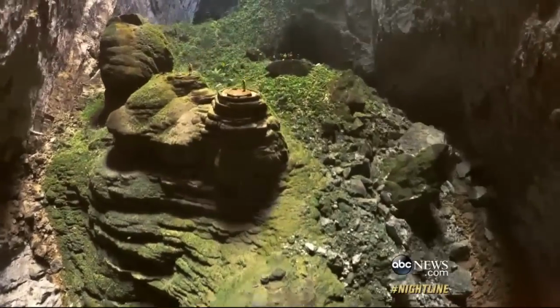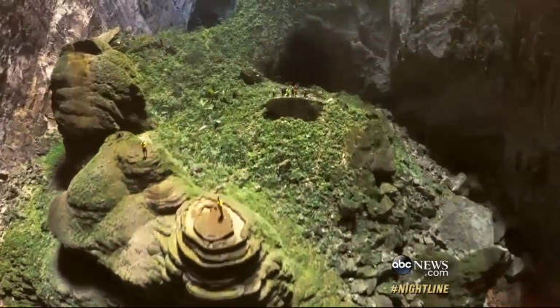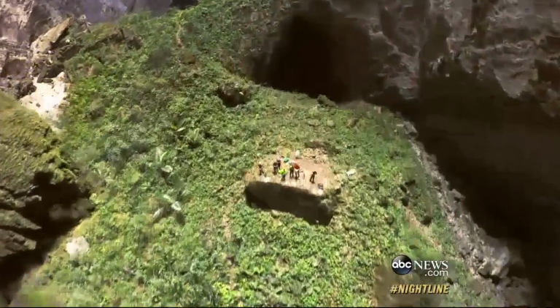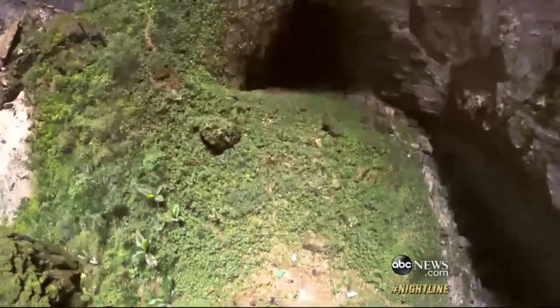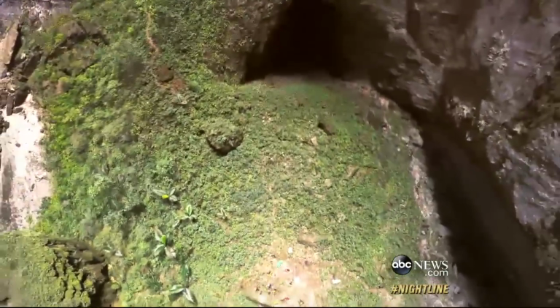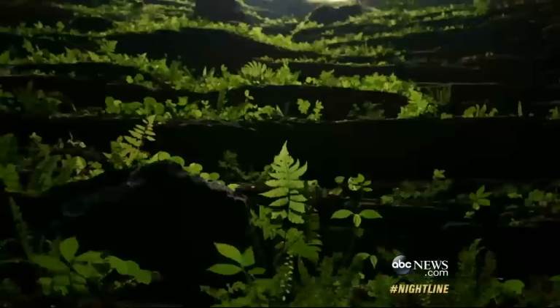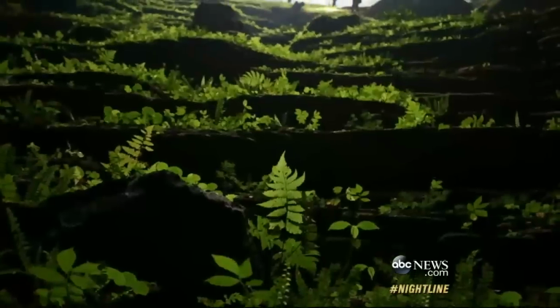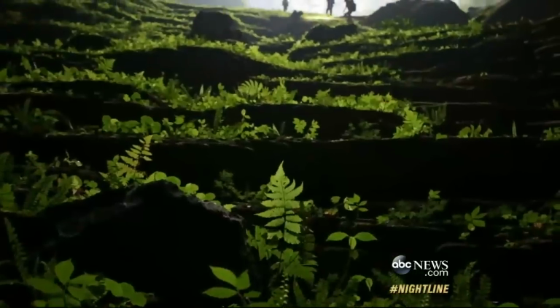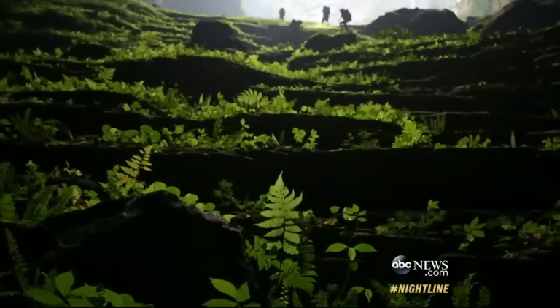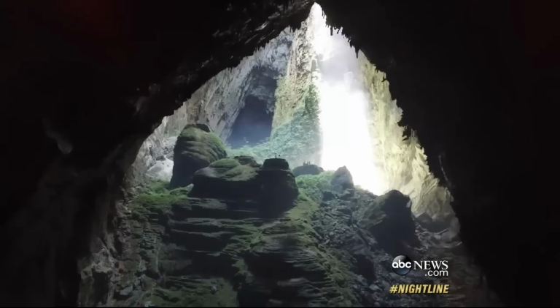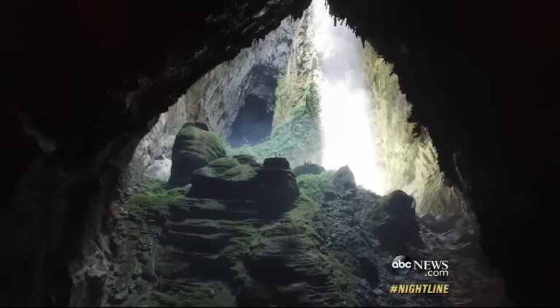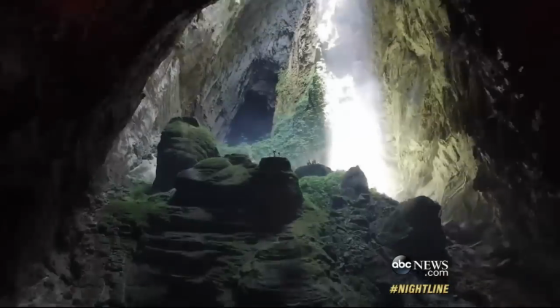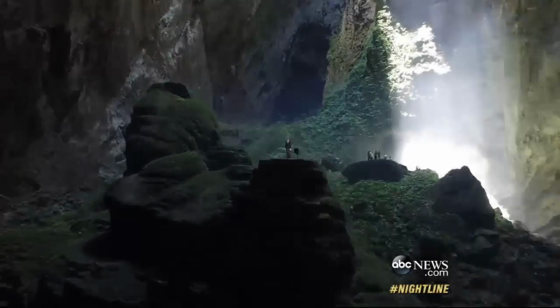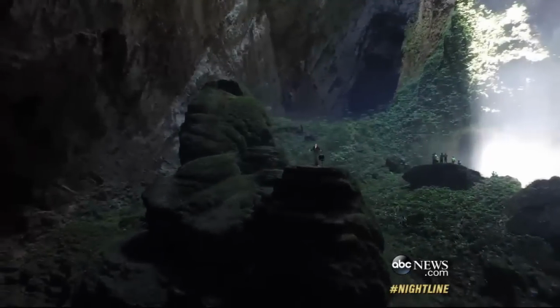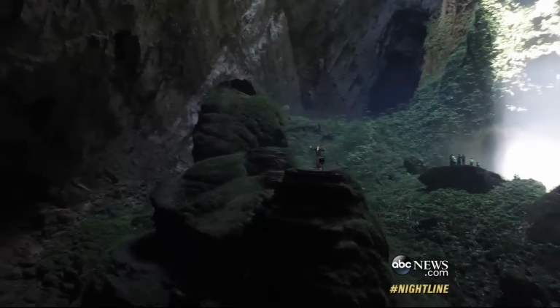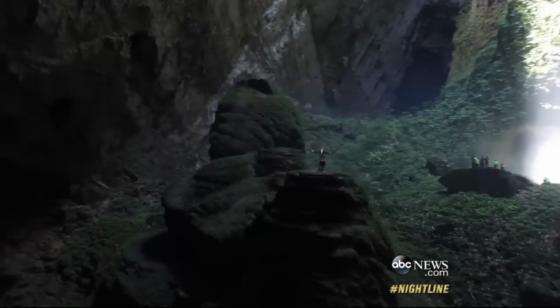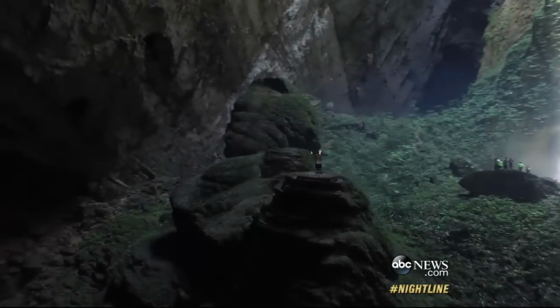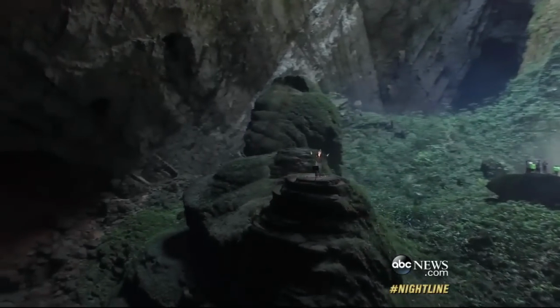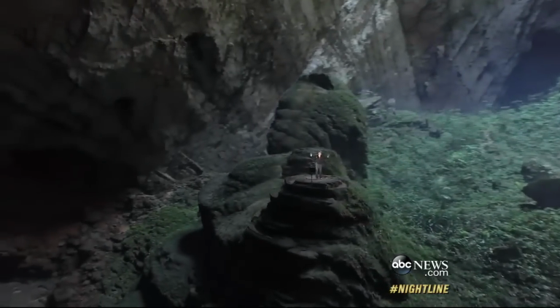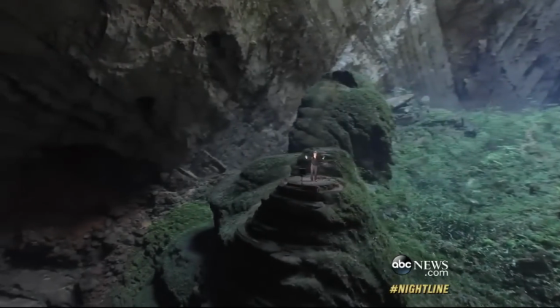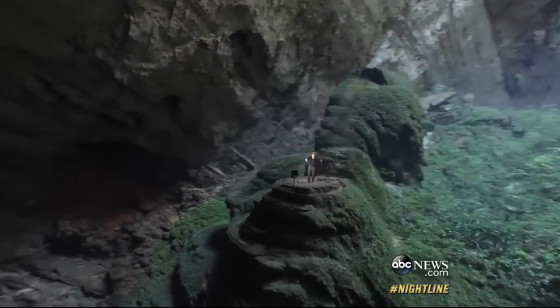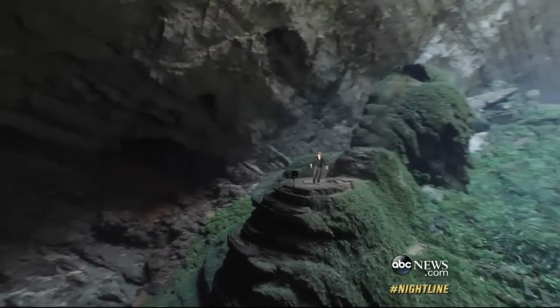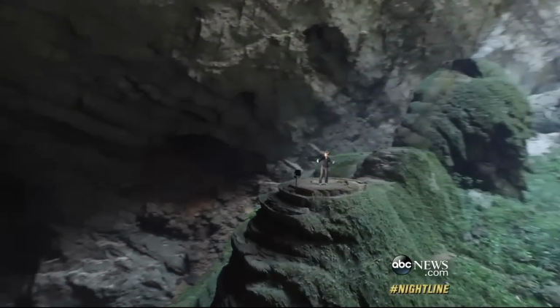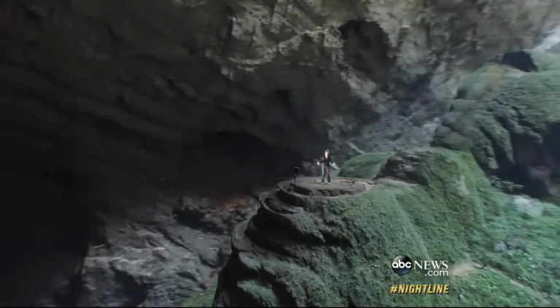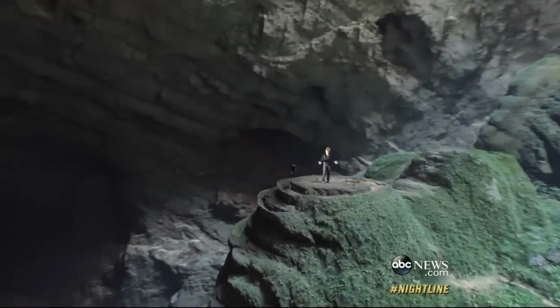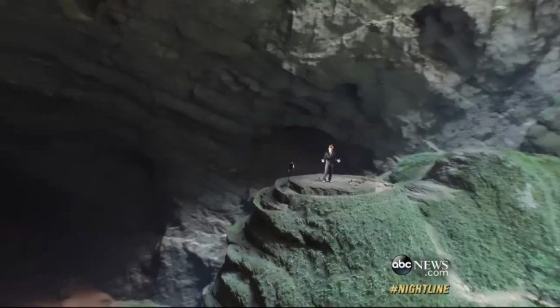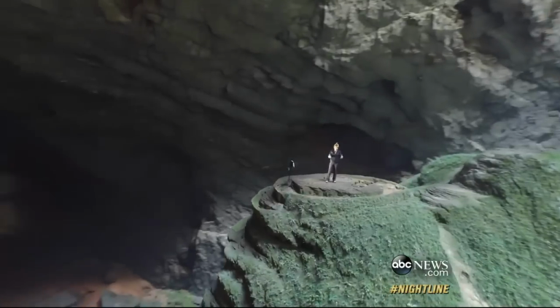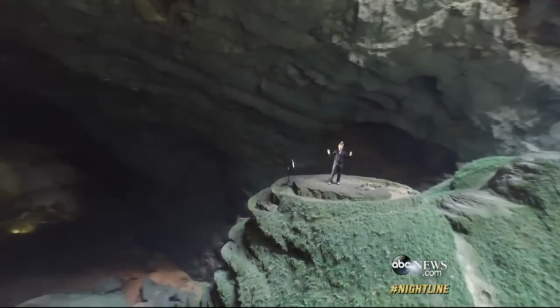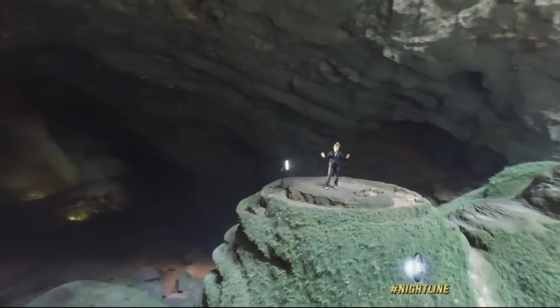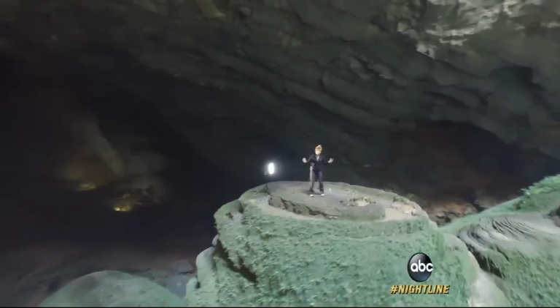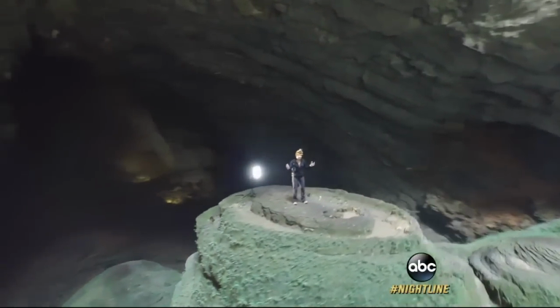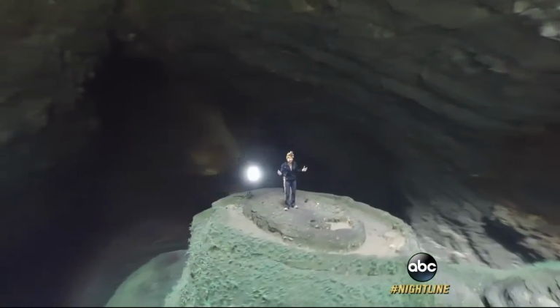Sondong, or Mountain River Cave, the planet's largest. Just look at this — it is unbelievable. I'm standing on this colossal stalagmite, the jewel in the crown of Sondong Cave.